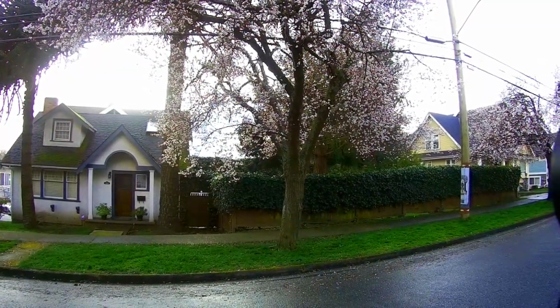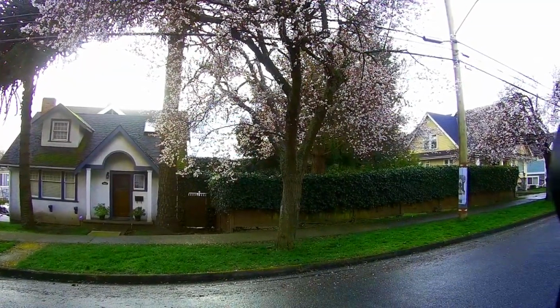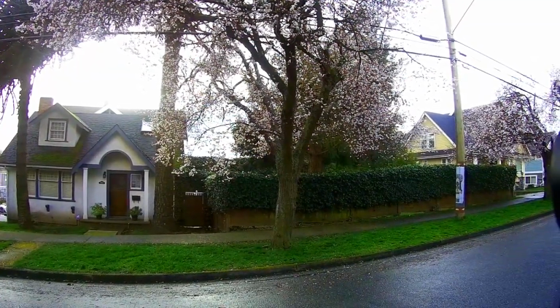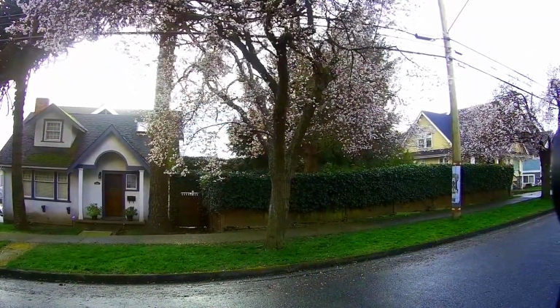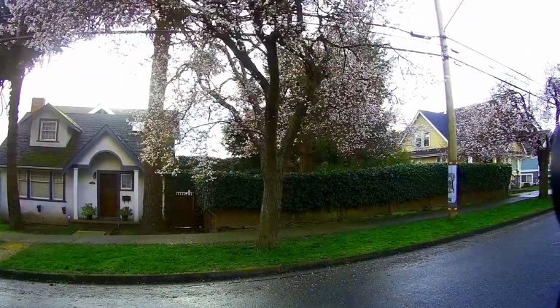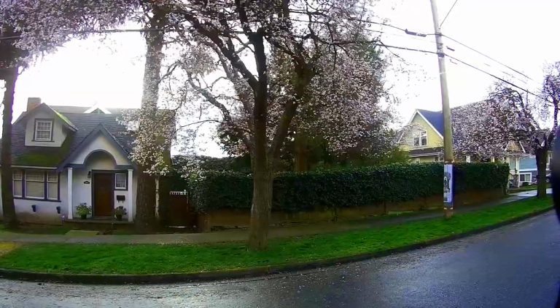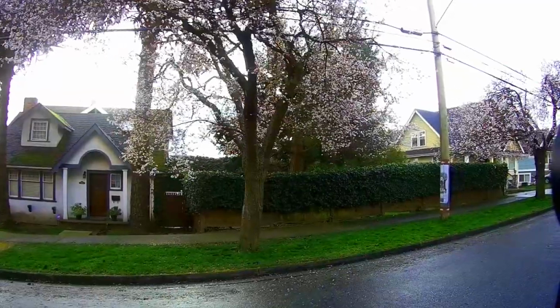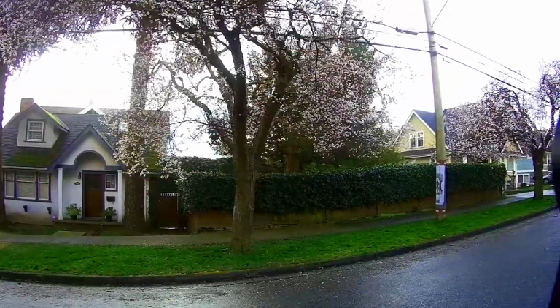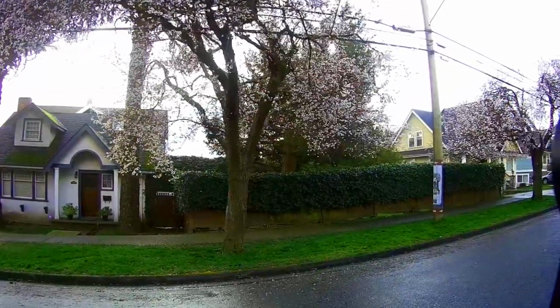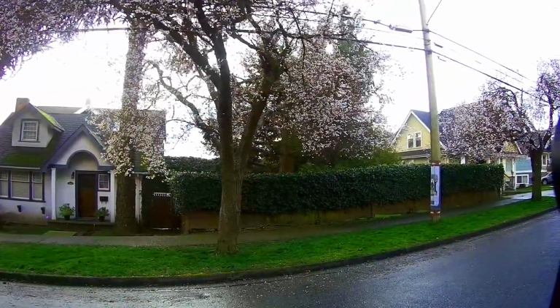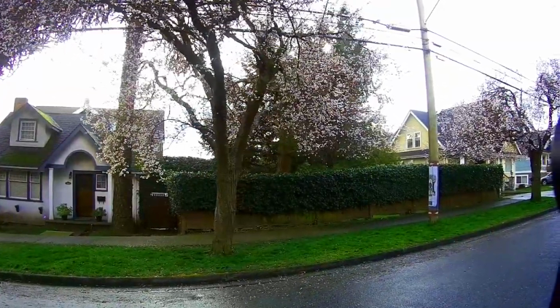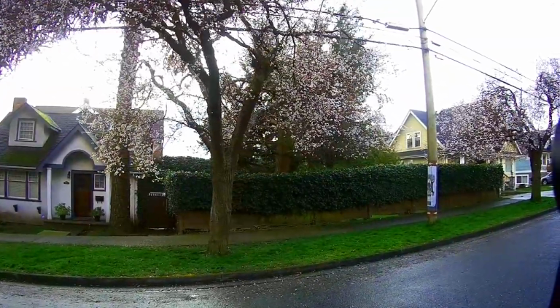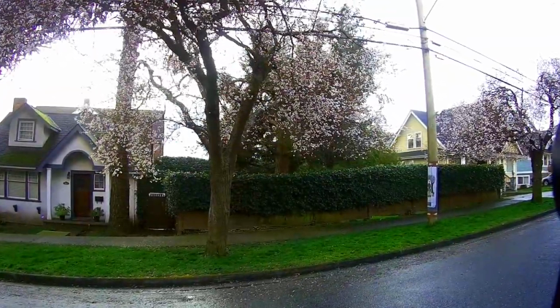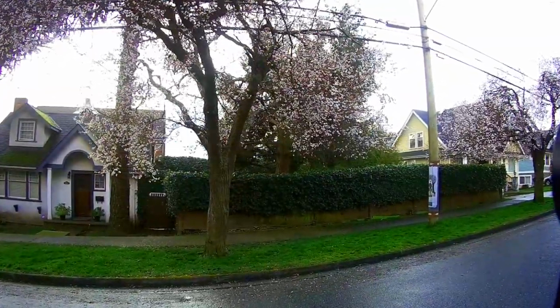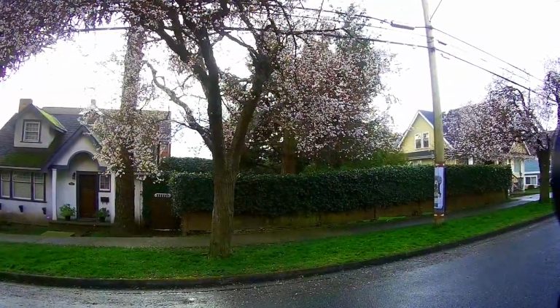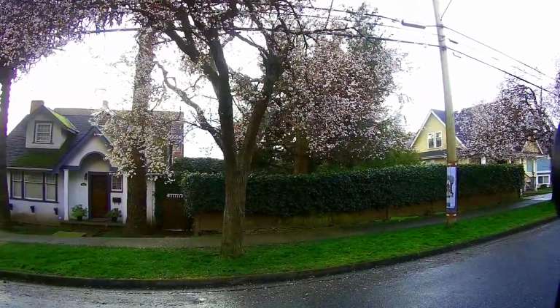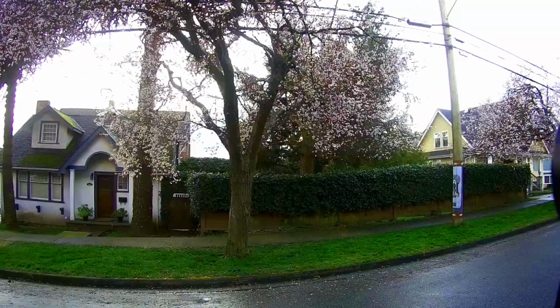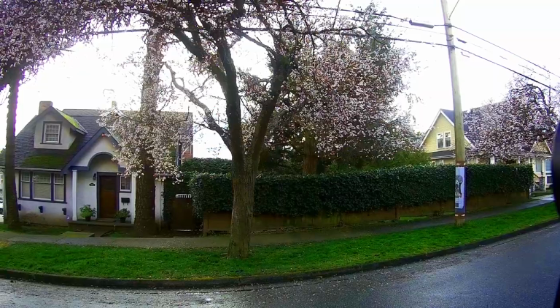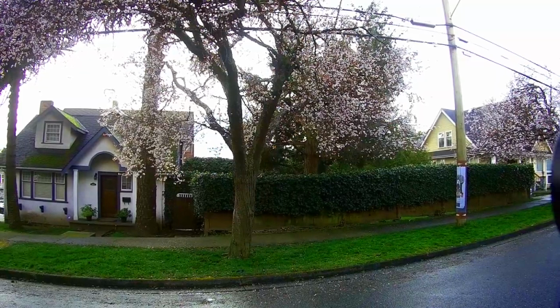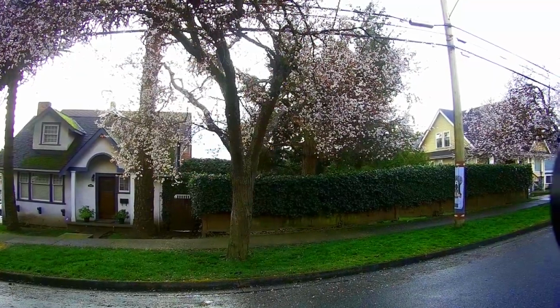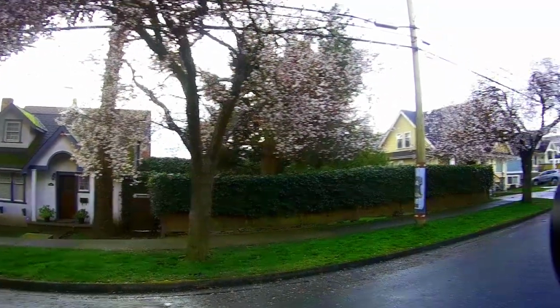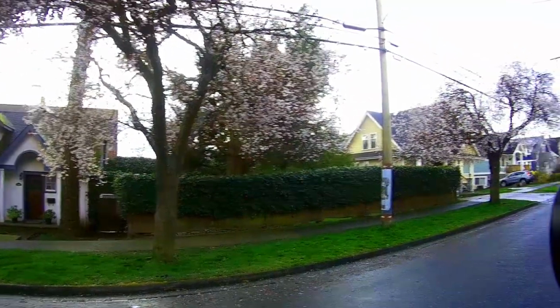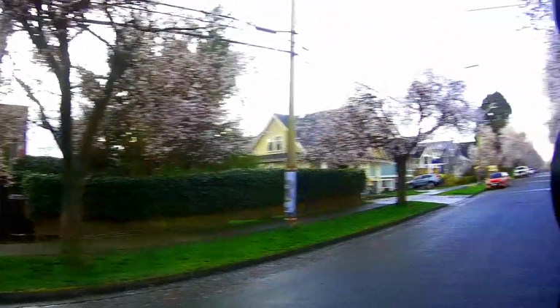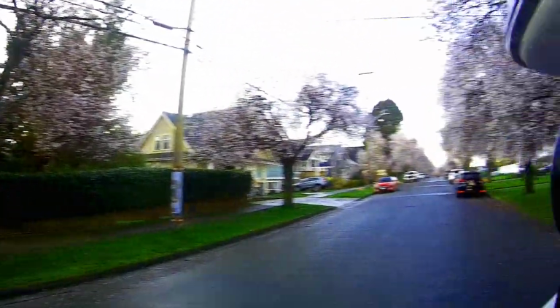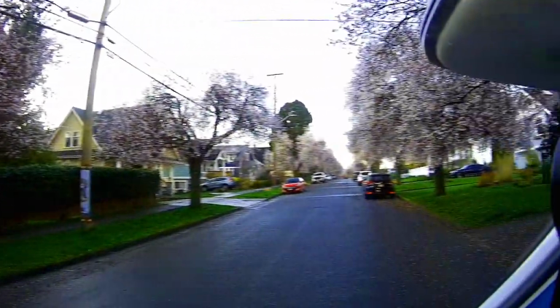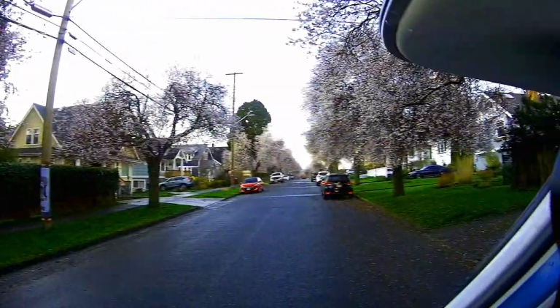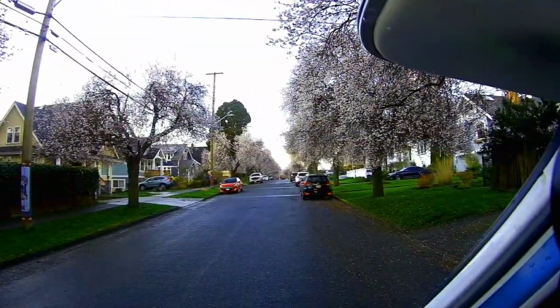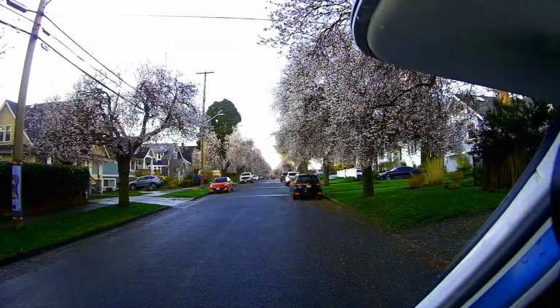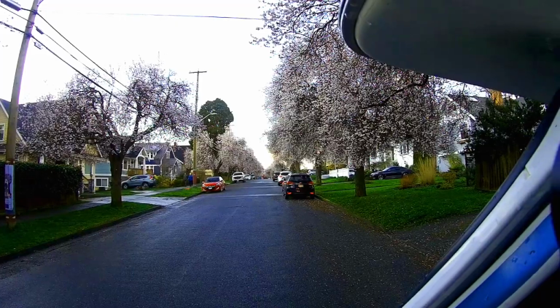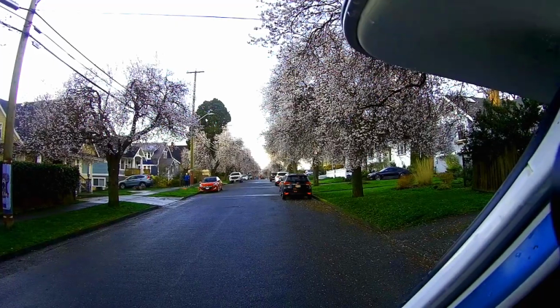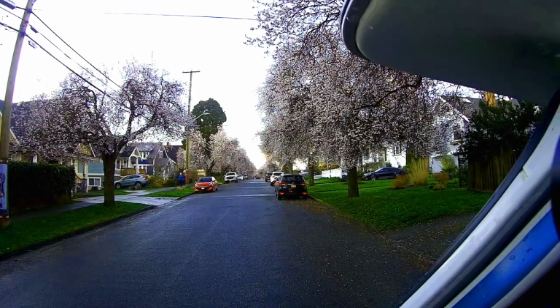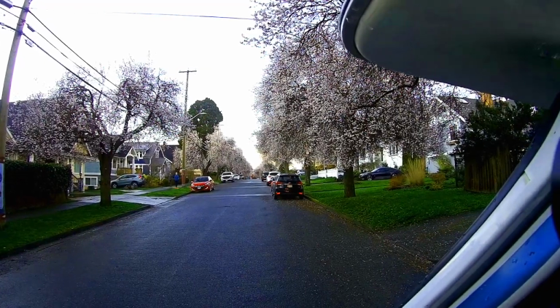This camera doesn't do this any justice — you guys probably can't see this. That tree is in full bloom already. There's pink all the way down this street. All the trees are blooming.